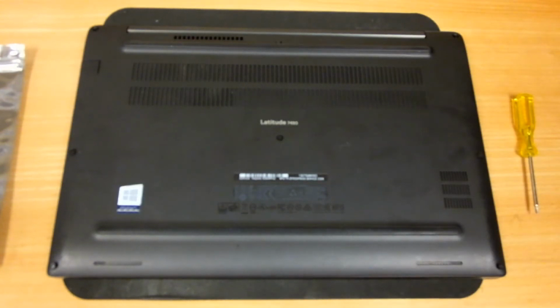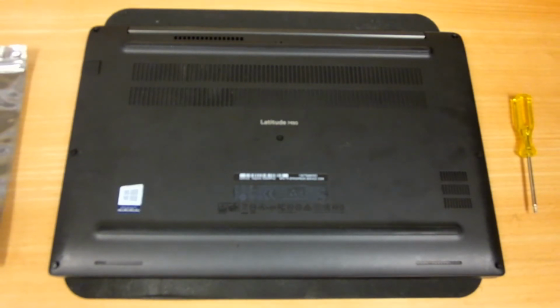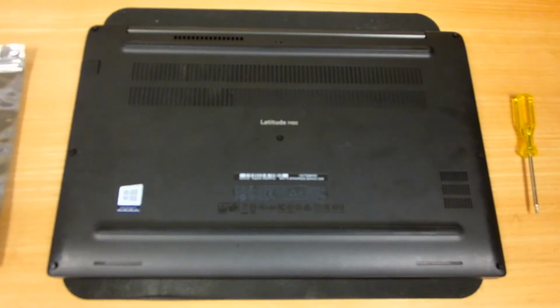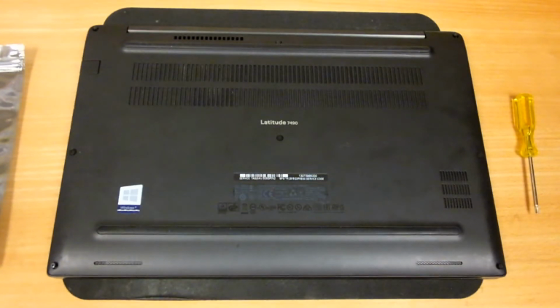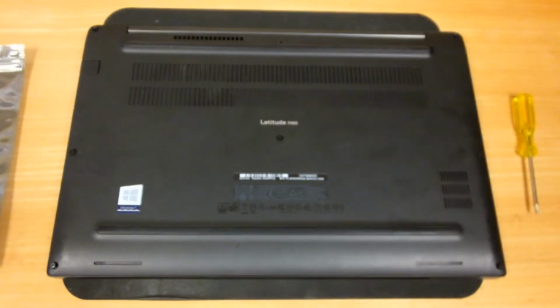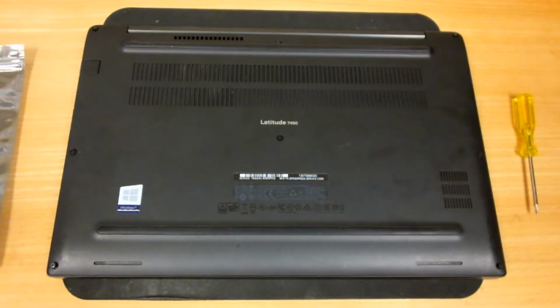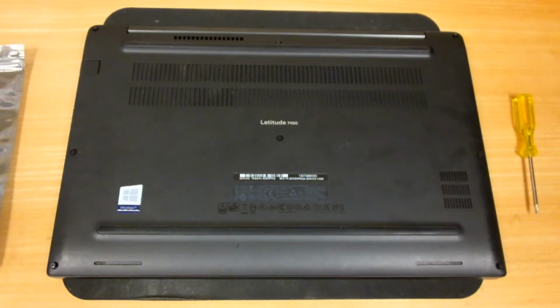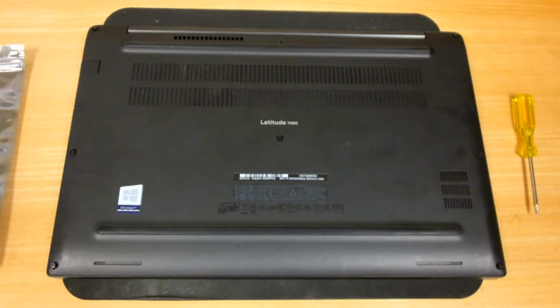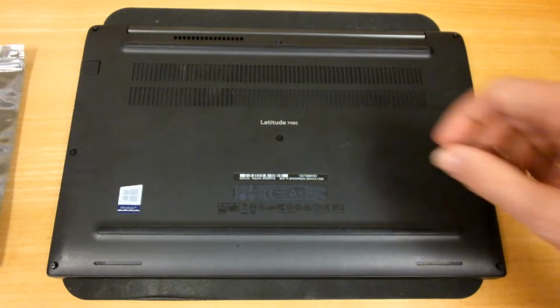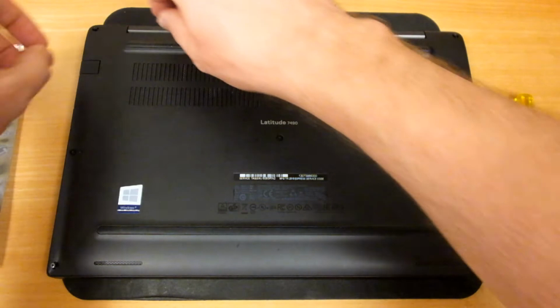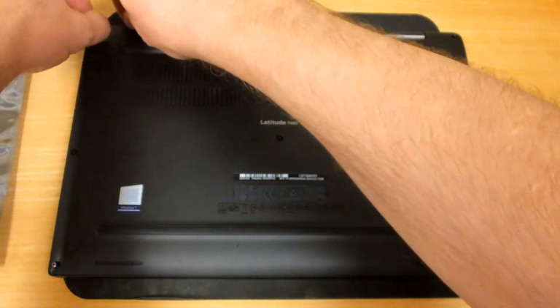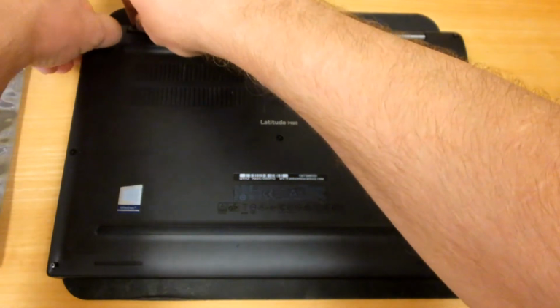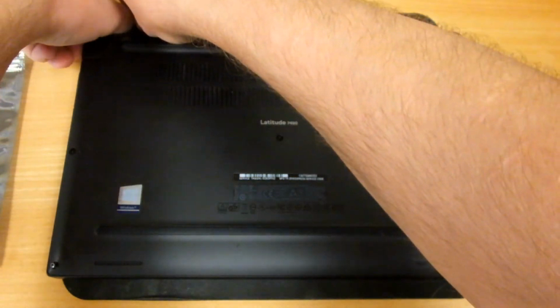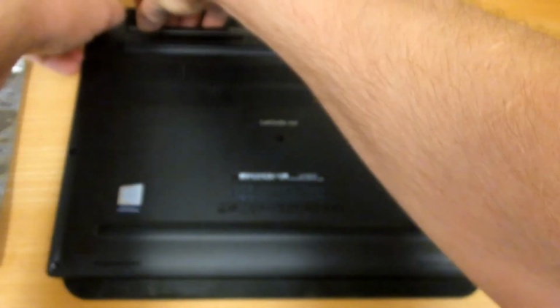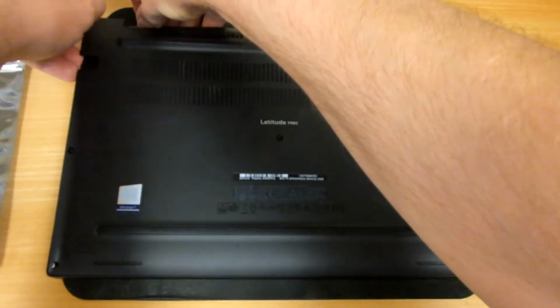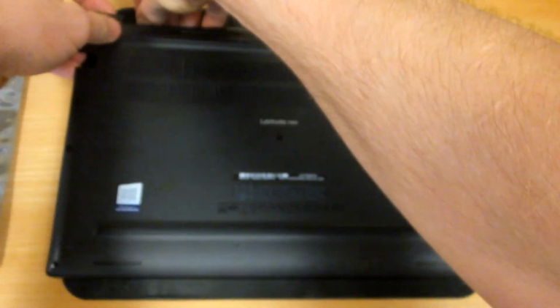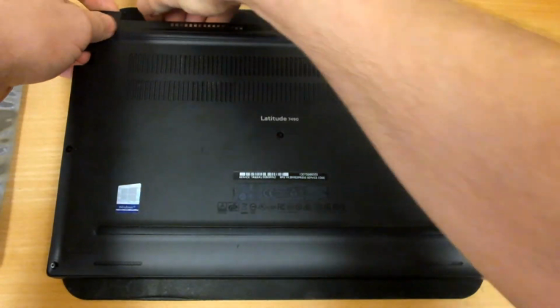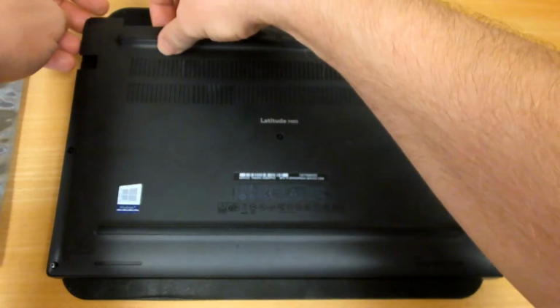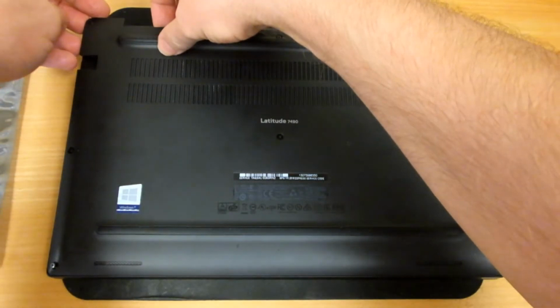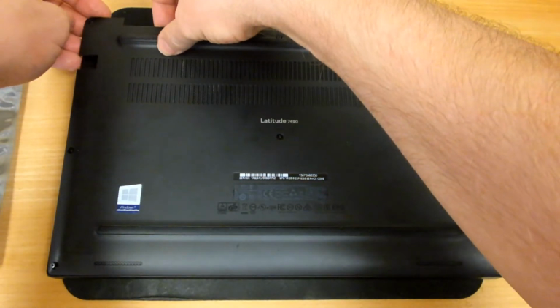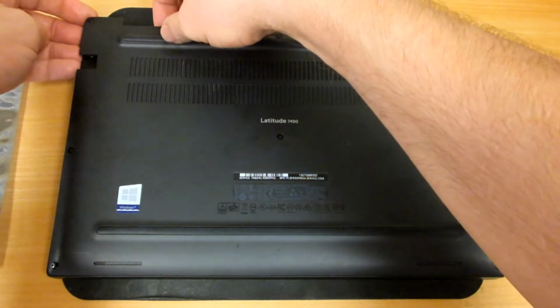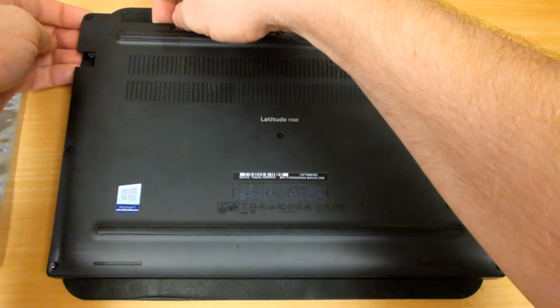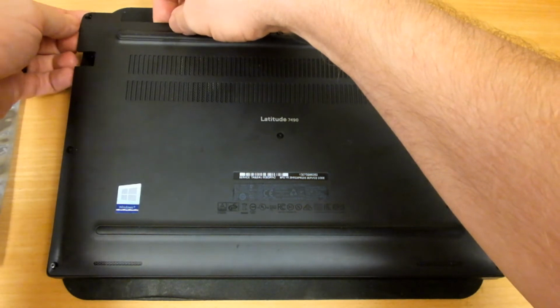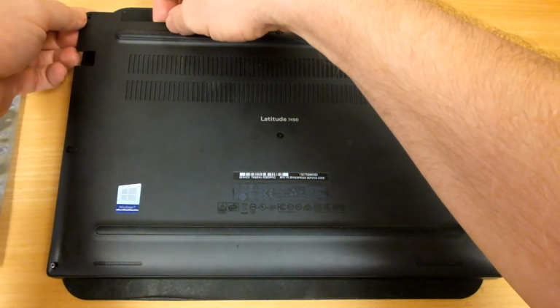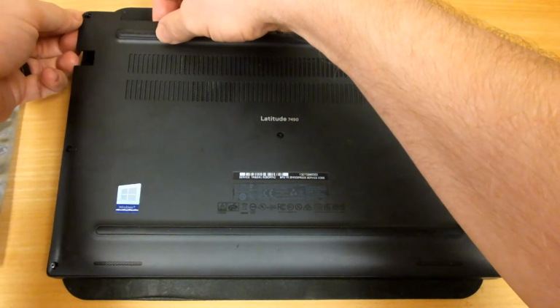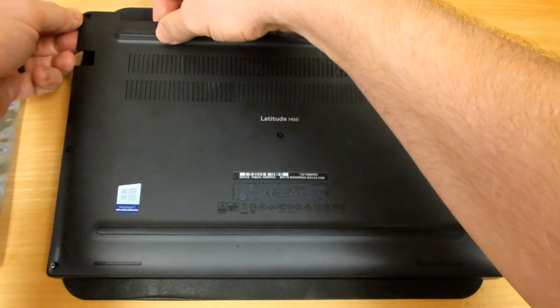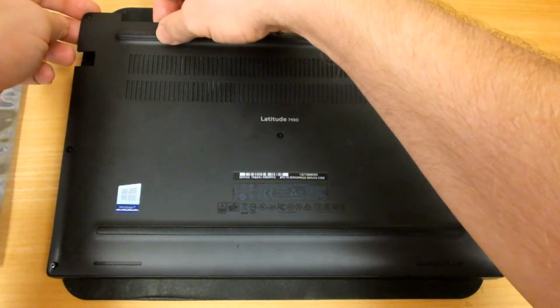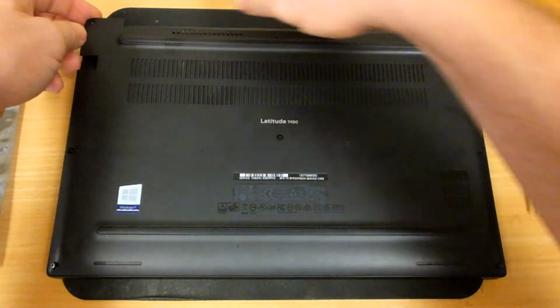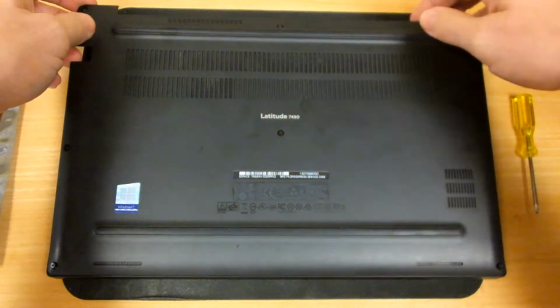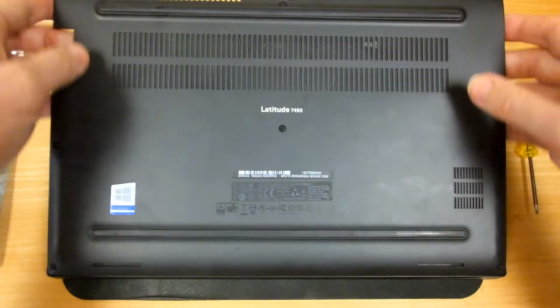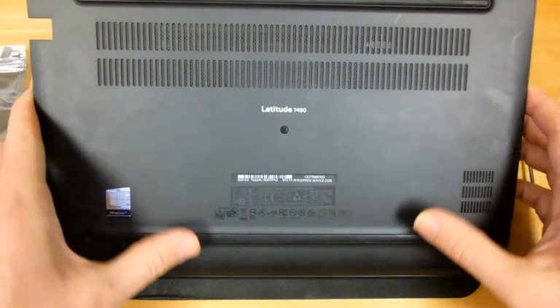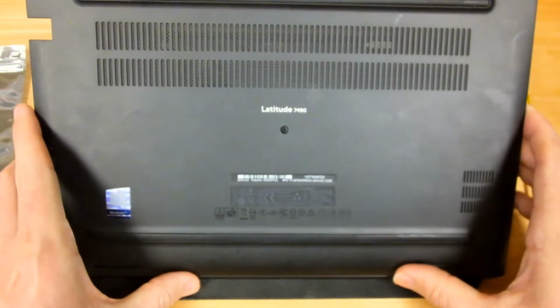Note that you only need to loosen the screws — they don't come completely out of the bottom. Once you have them all loose, you can usually grab it by the corner, typically by one of the screw heads sticking out, and lift the bottom of the case off.